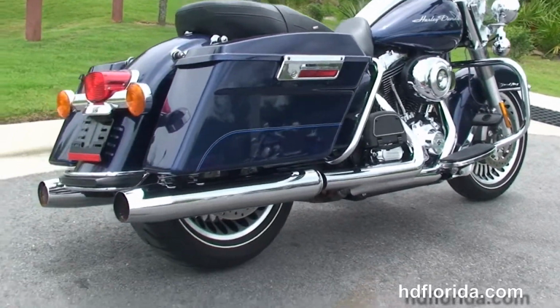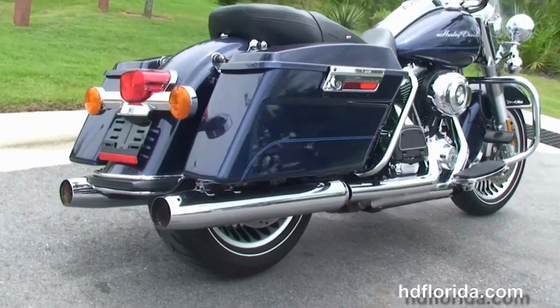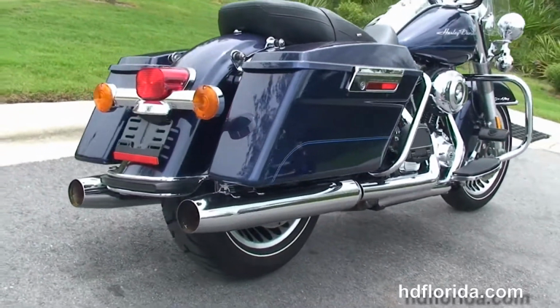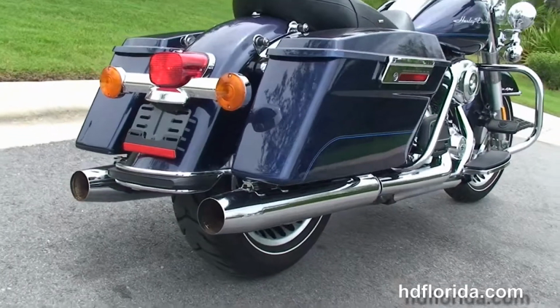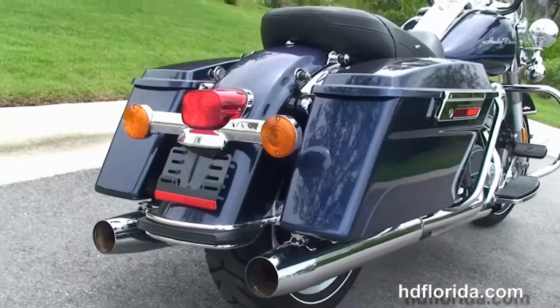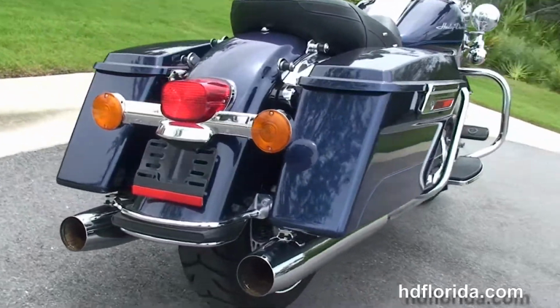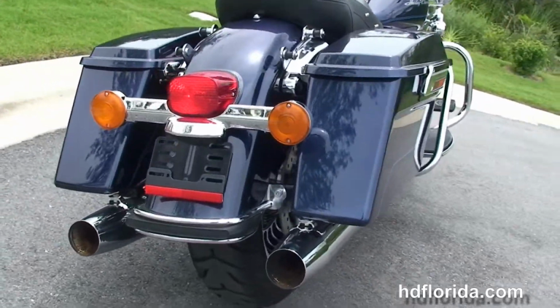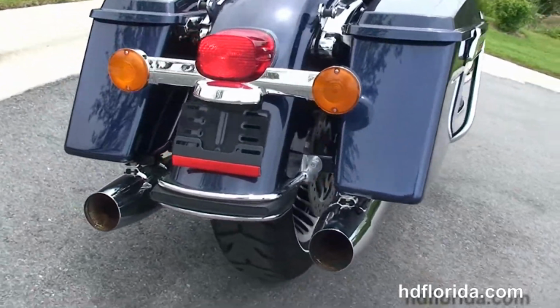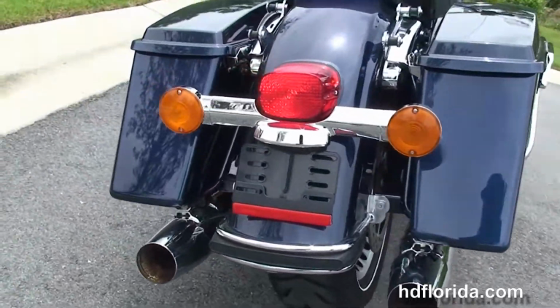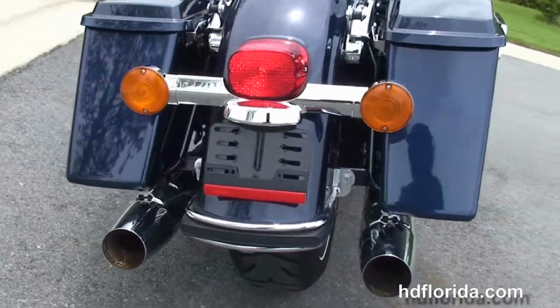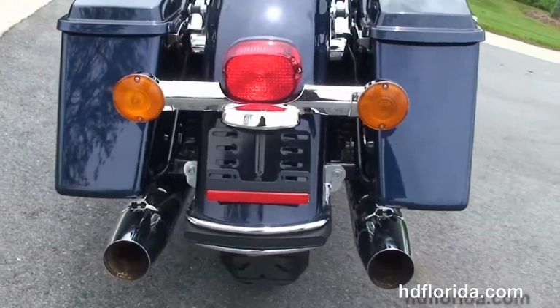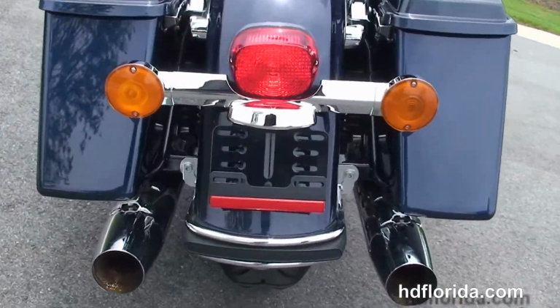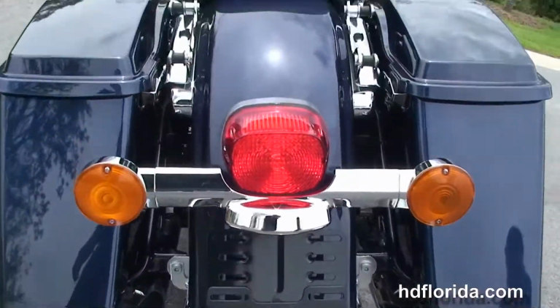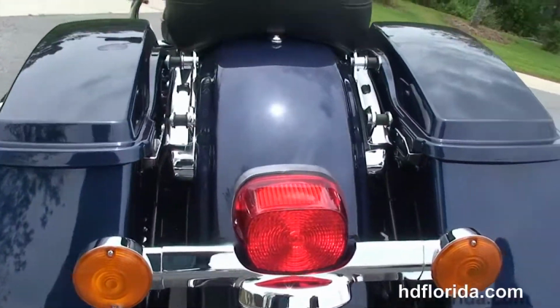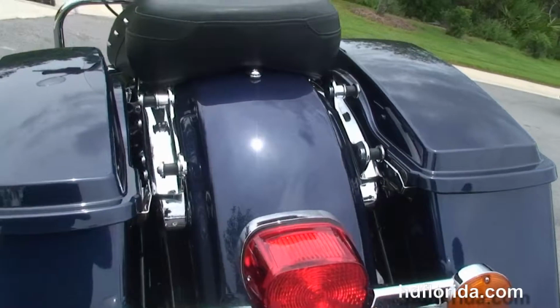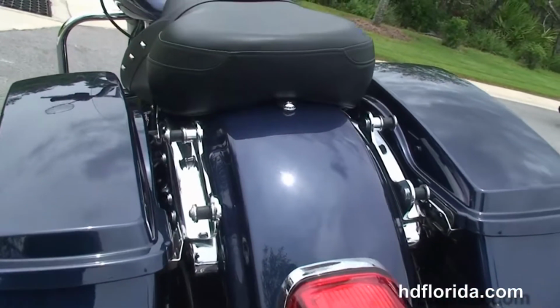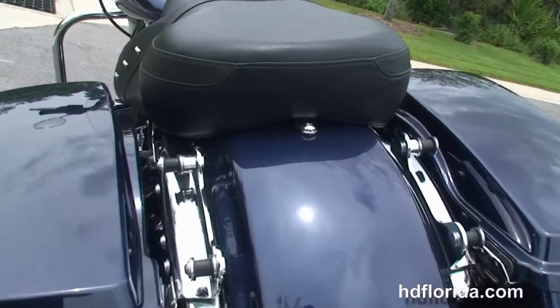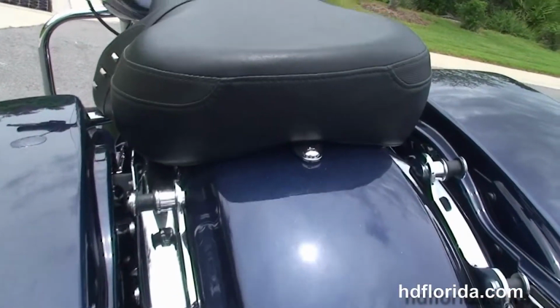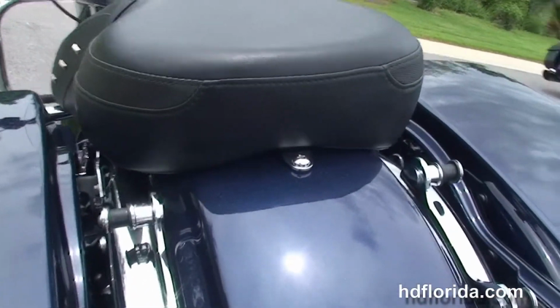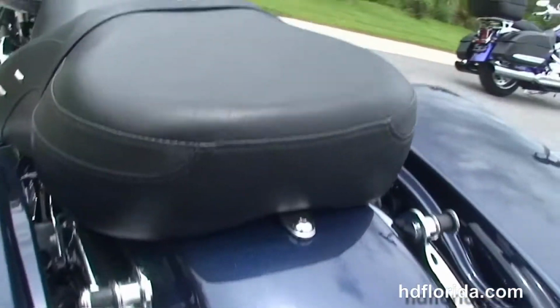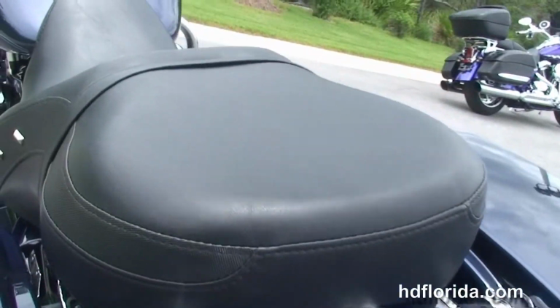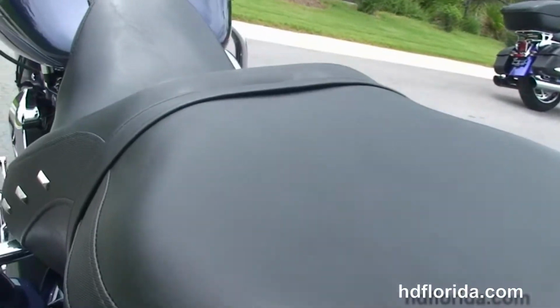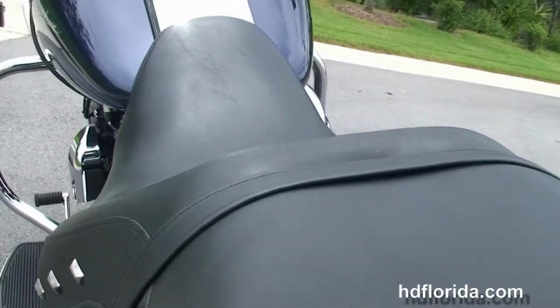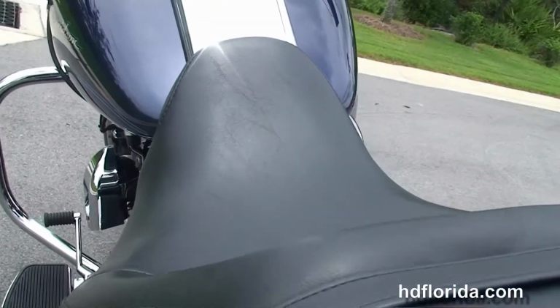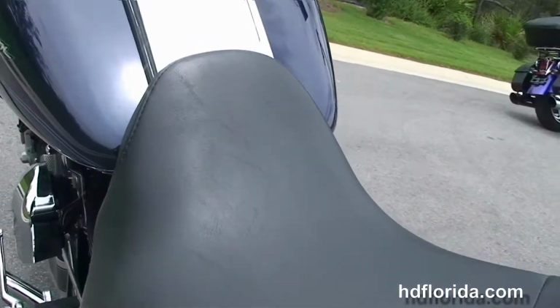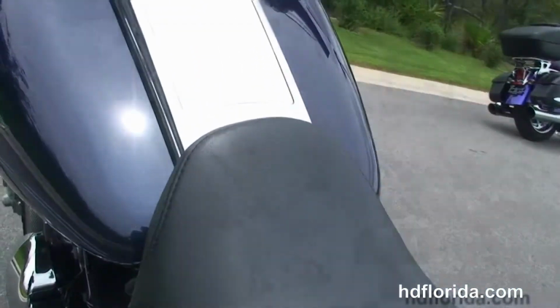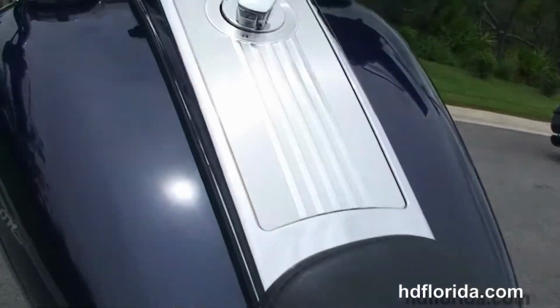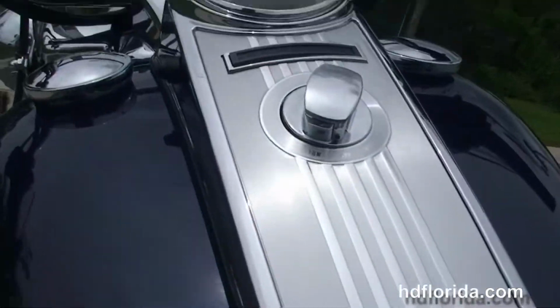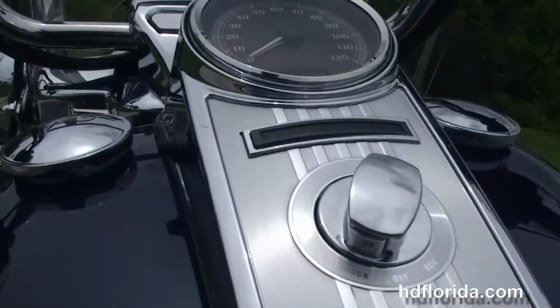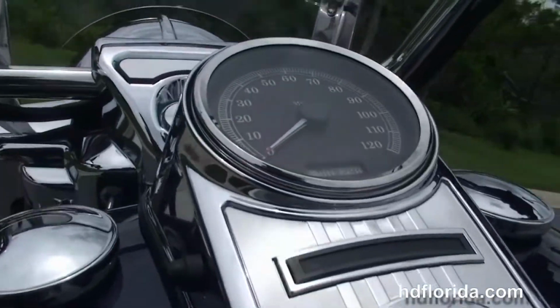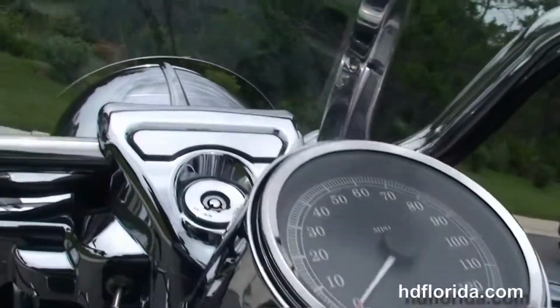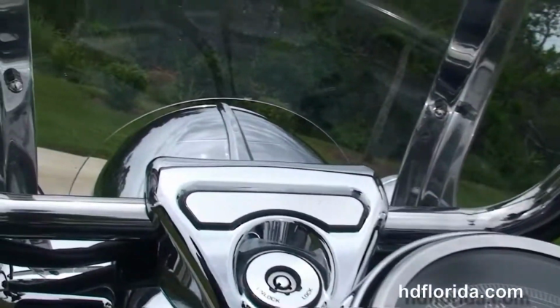chrome saddlebag guards, the classically styled Road King rear fender, the additional chrome 4-point docking hardware to add a backrest to our luggage rack, sculpted one-piece 2-up seat, 6-gallon fuel tank with chrome tank trim and the pulled back bars.